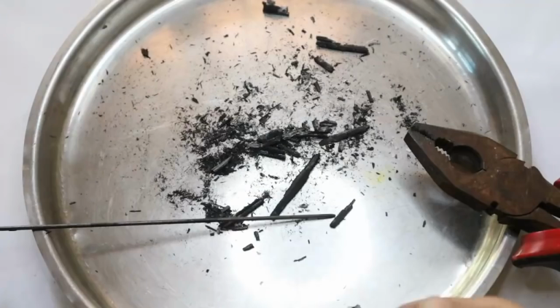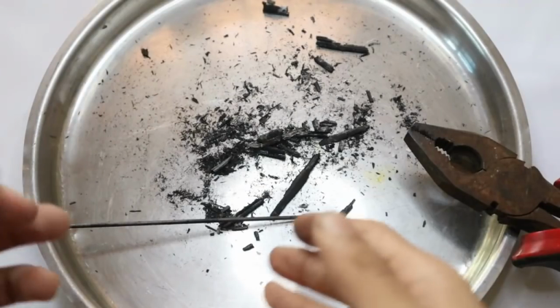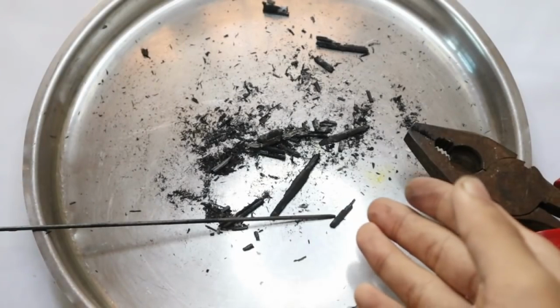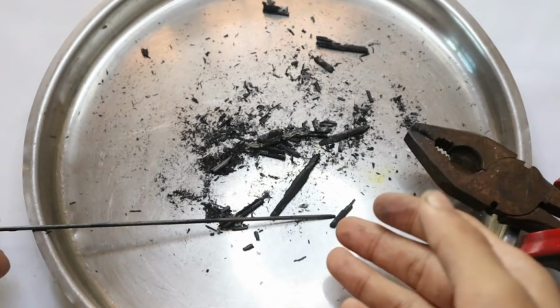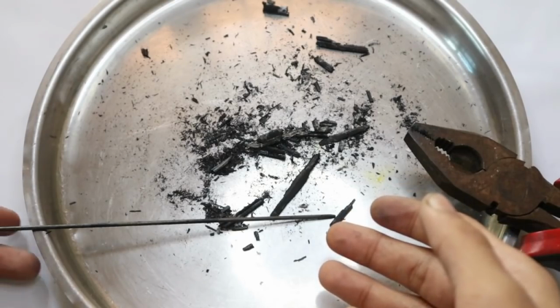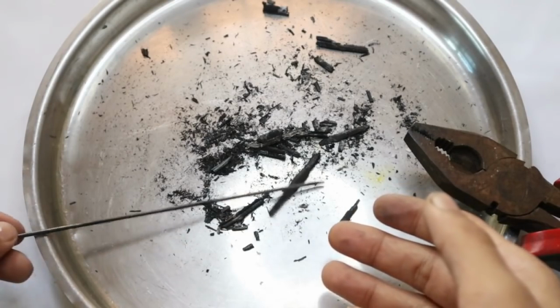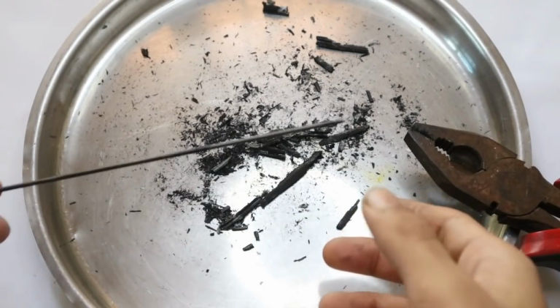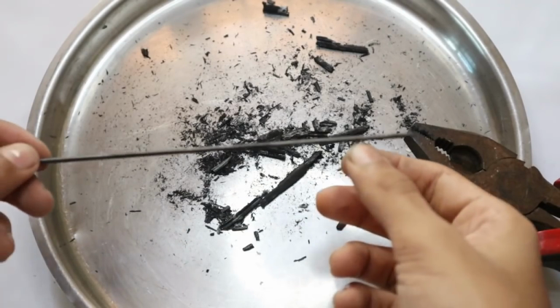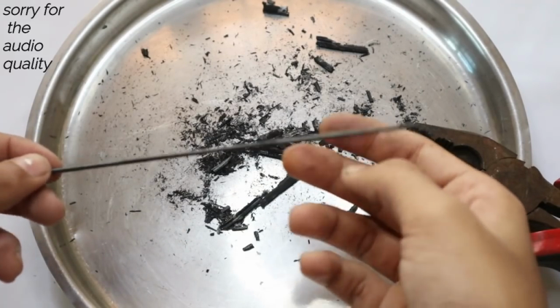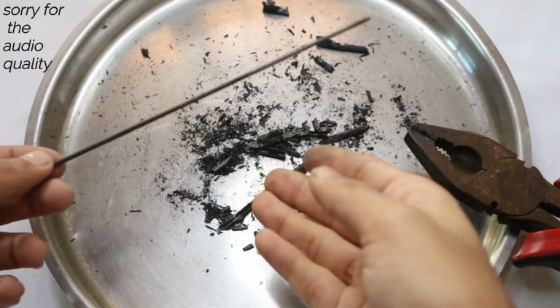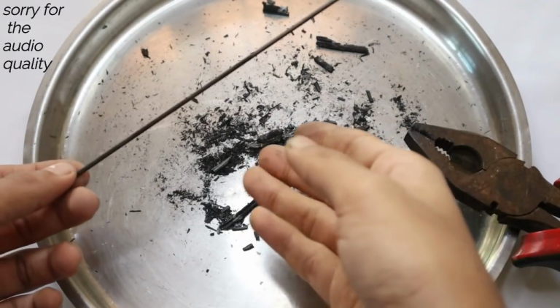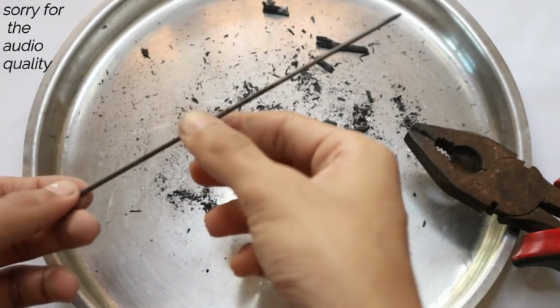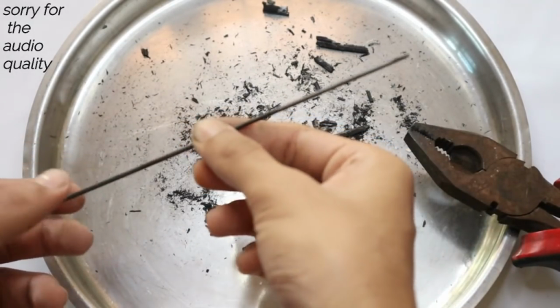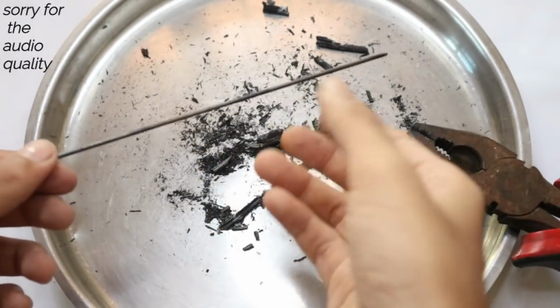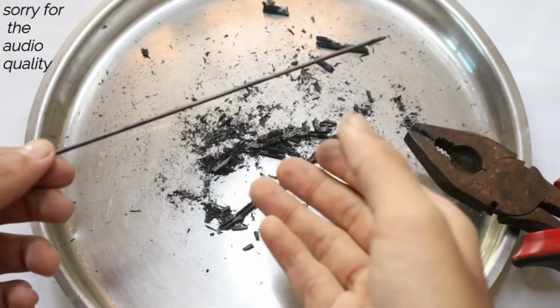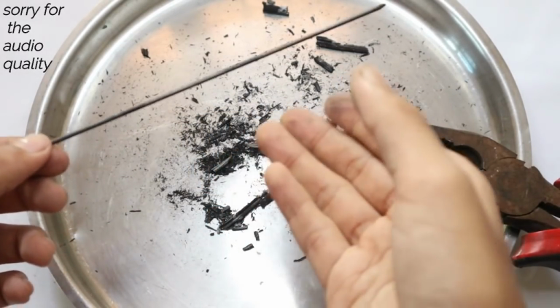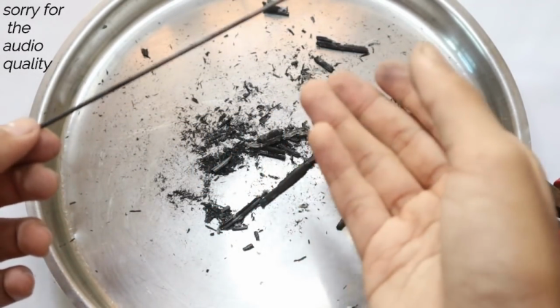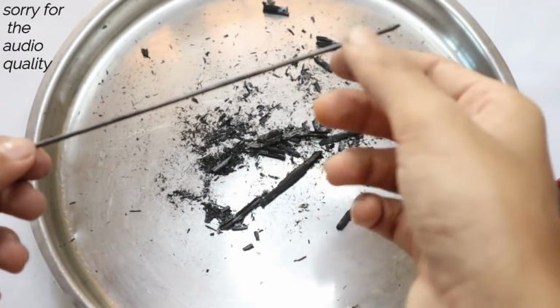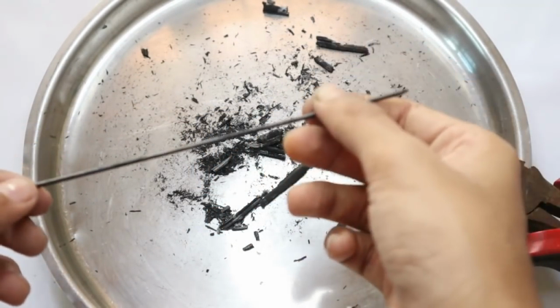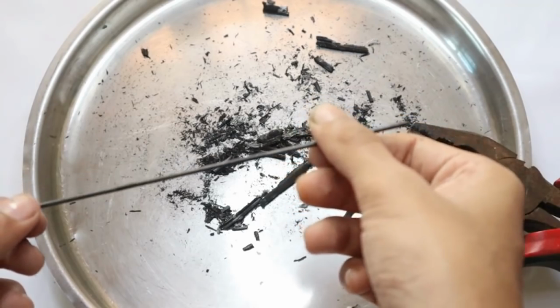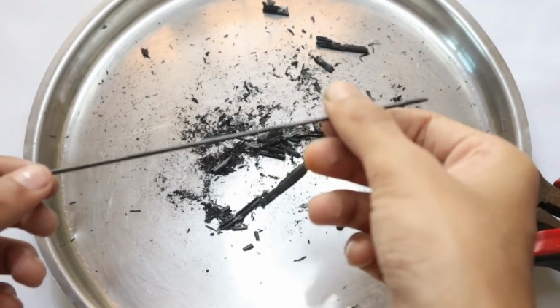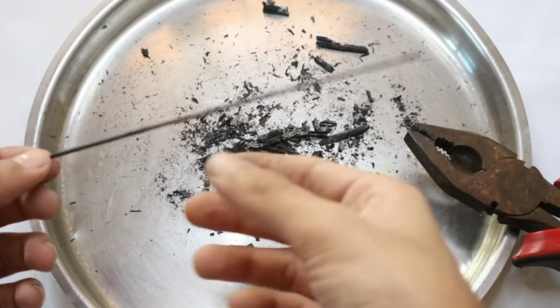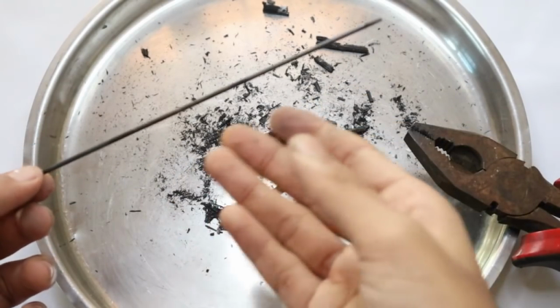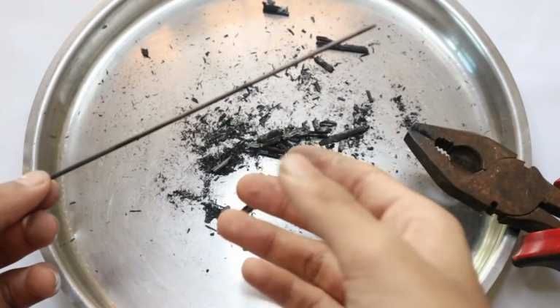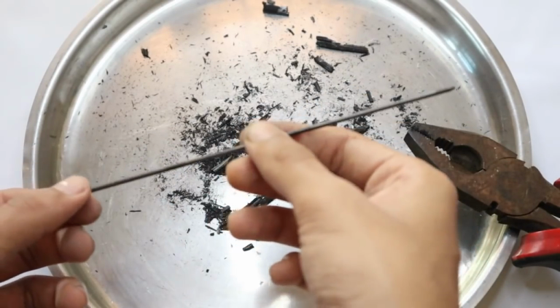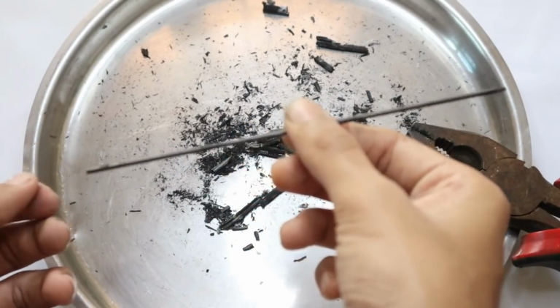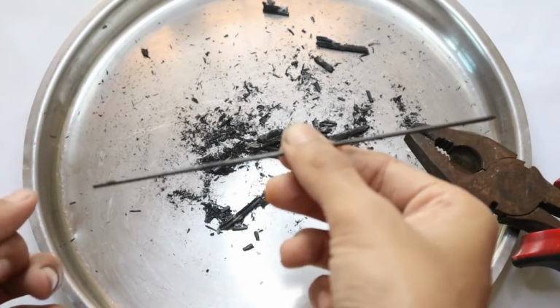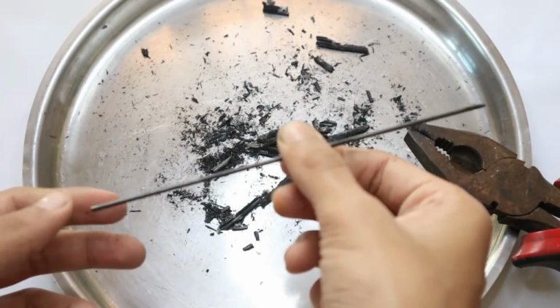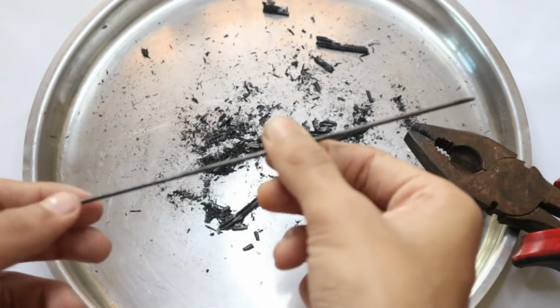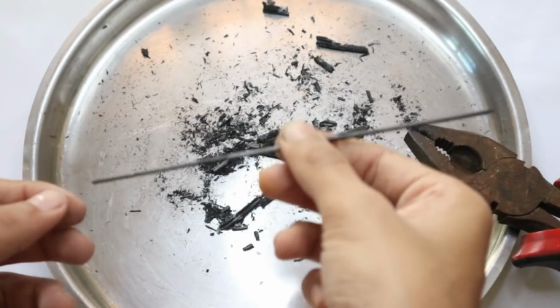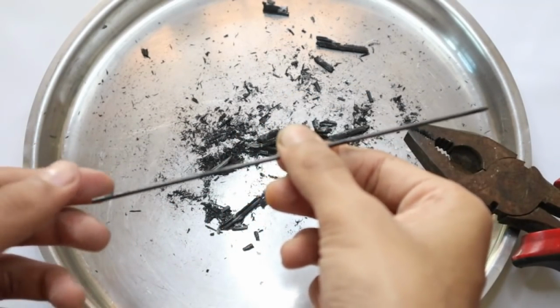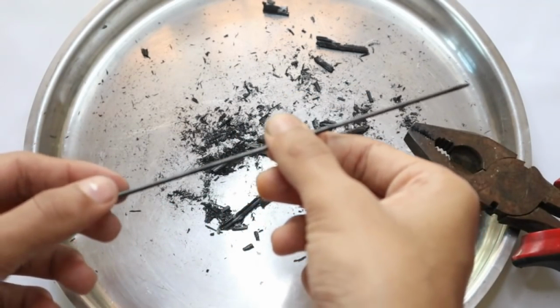This is the lead we got. If it's not getting soft enough, you just need to put it in the flame again. It's better to use these kind of pencils — cheap pencils don't work that easily.